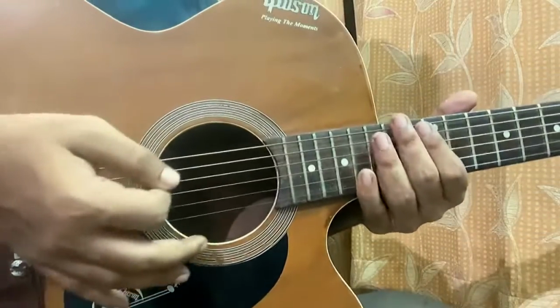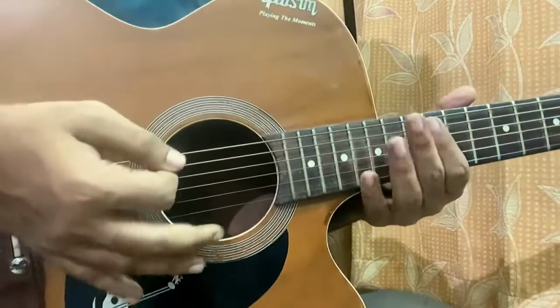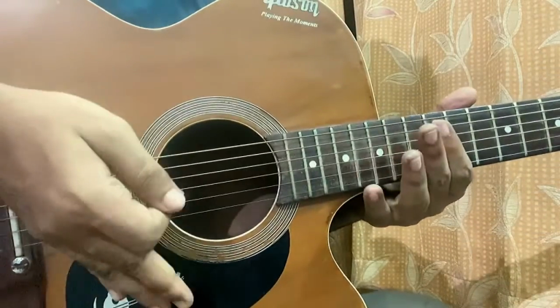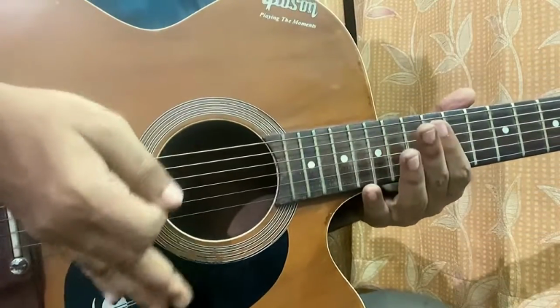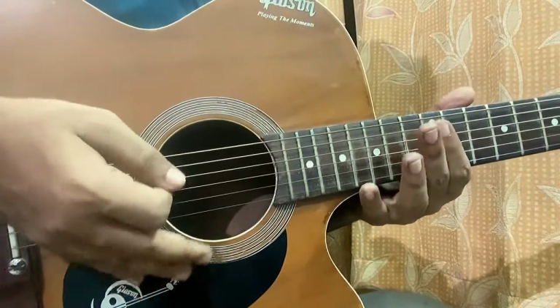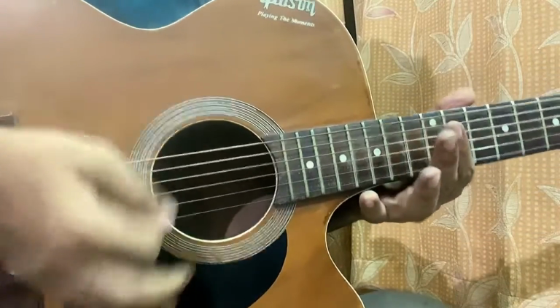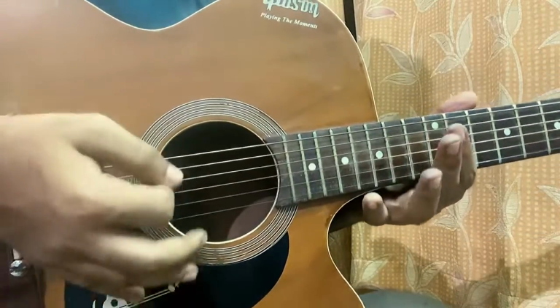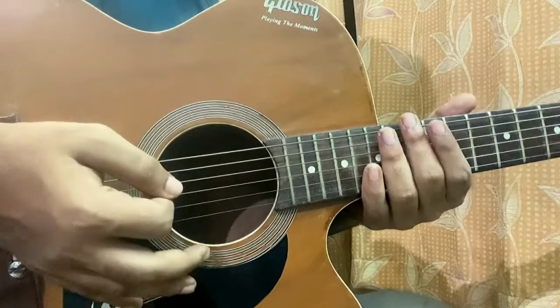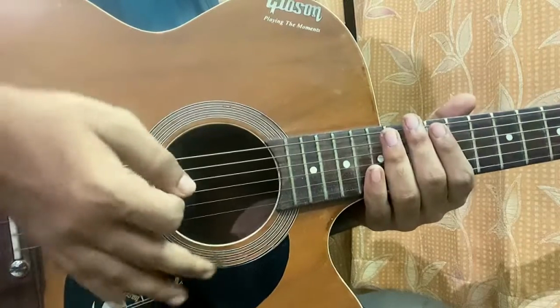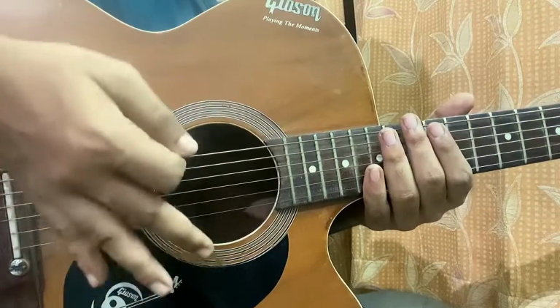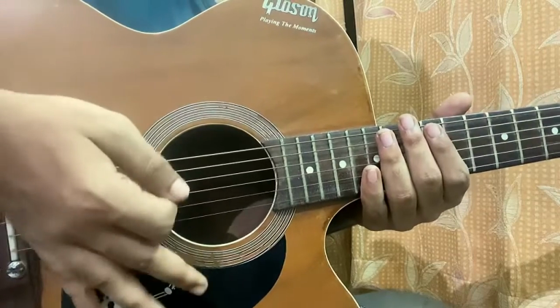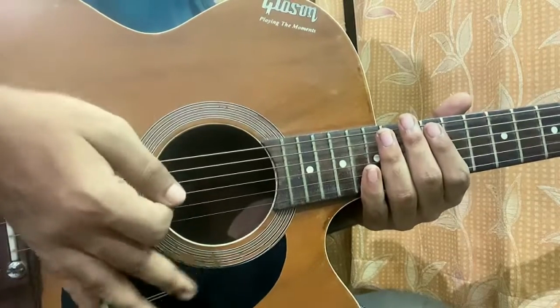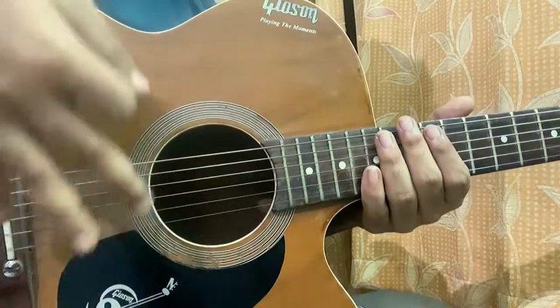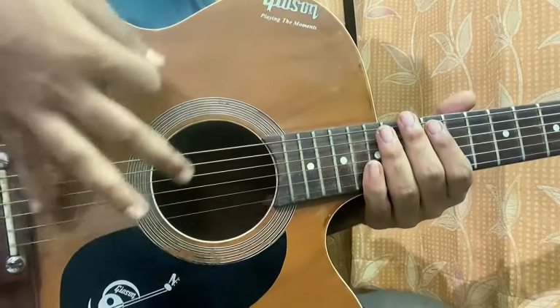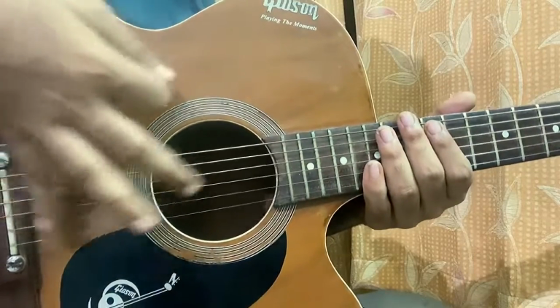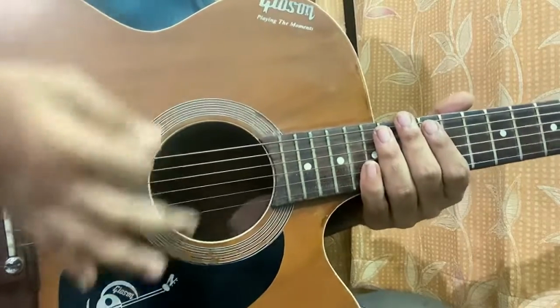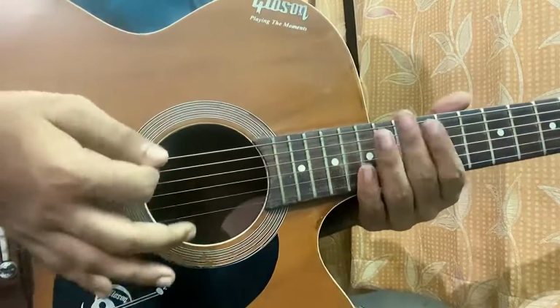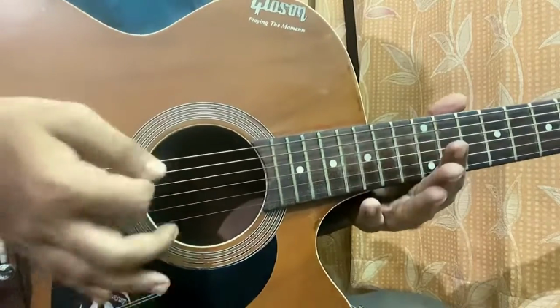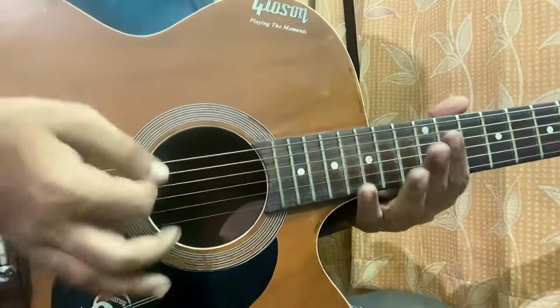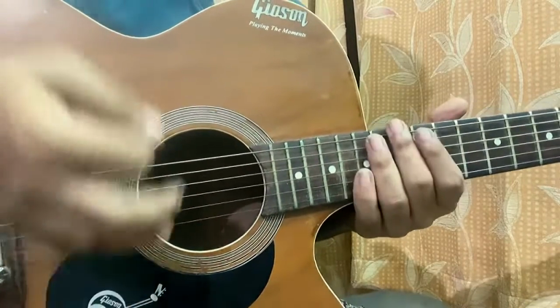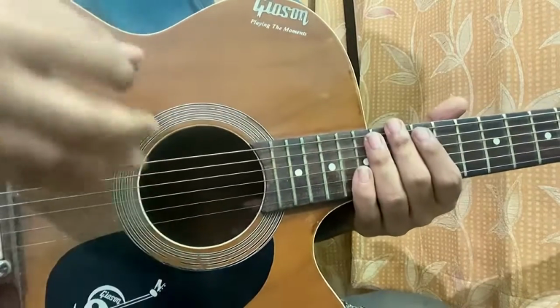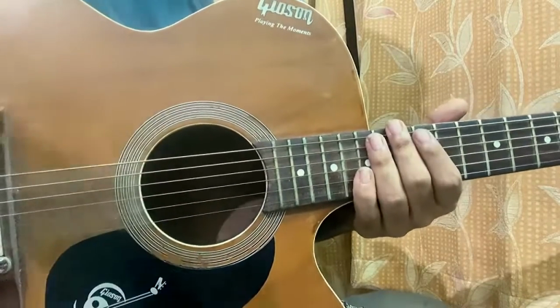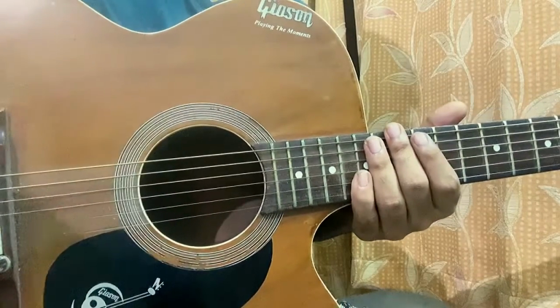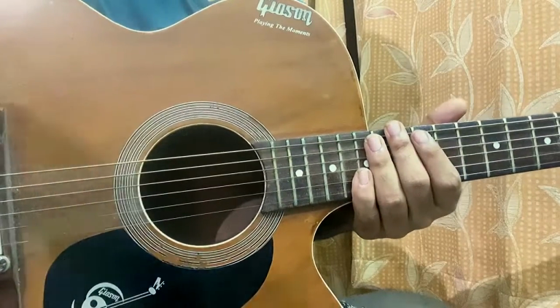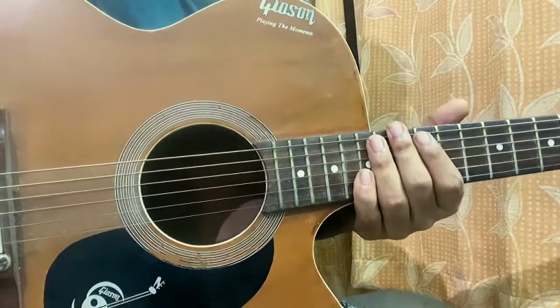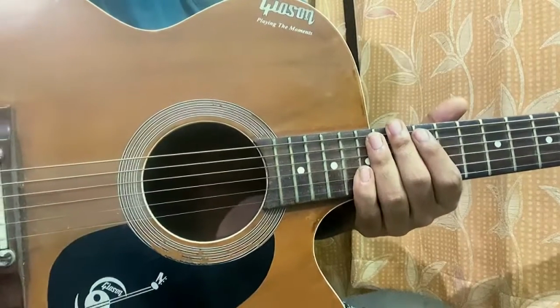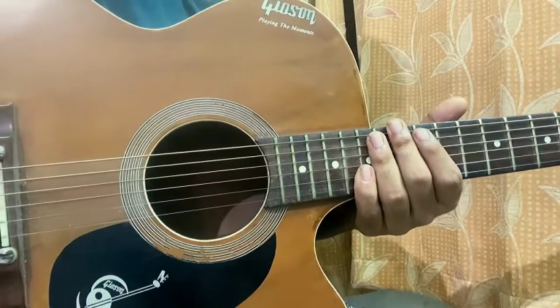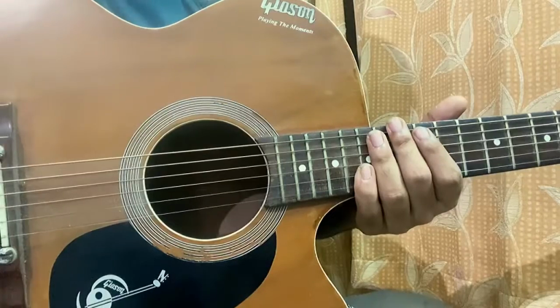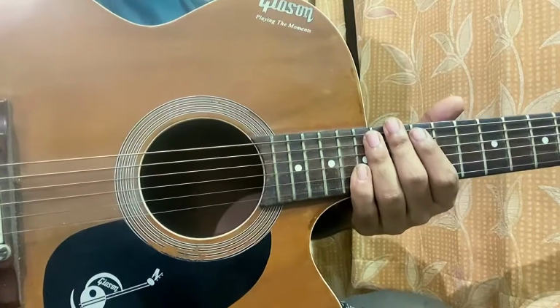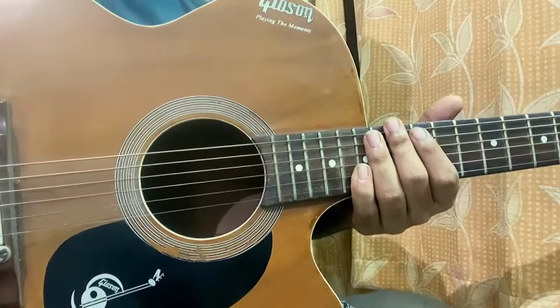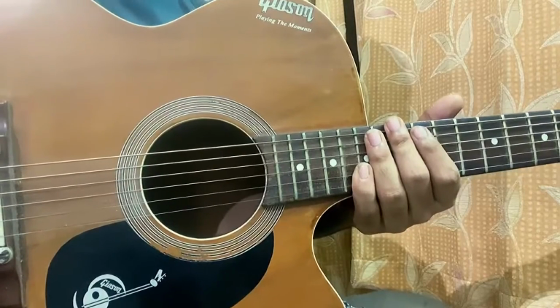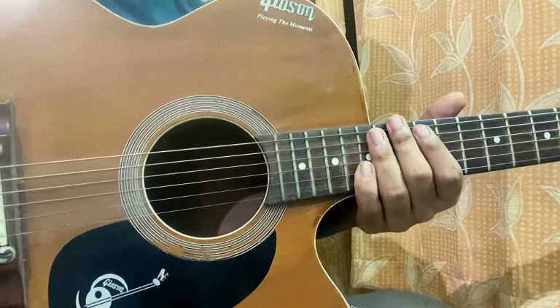Again, try to get used to it. Put your palm like this, don't press hard — go softly, just over the bridge. That's it! I'll see you guys in the next video, bye!